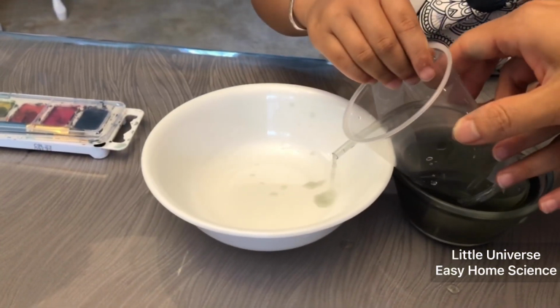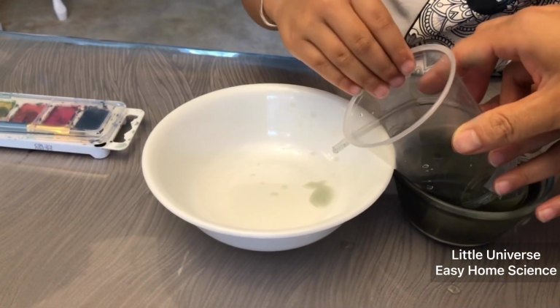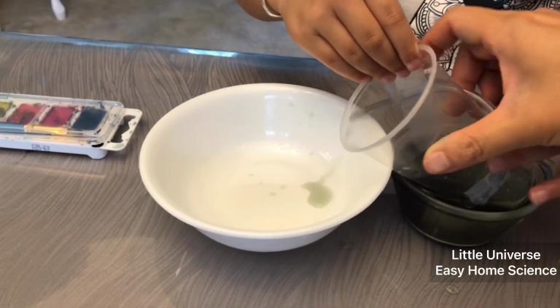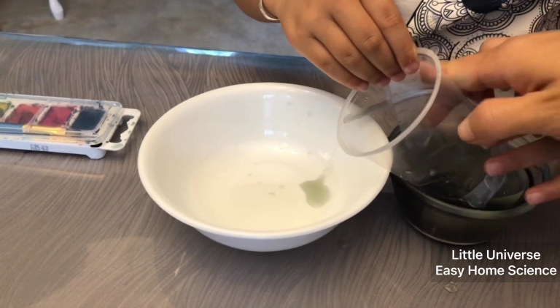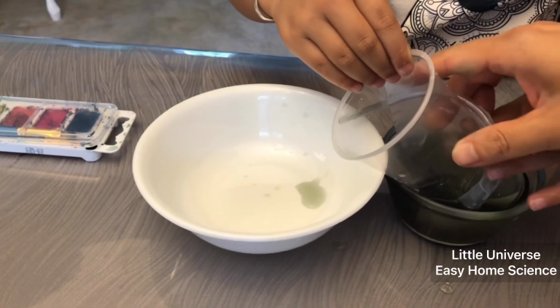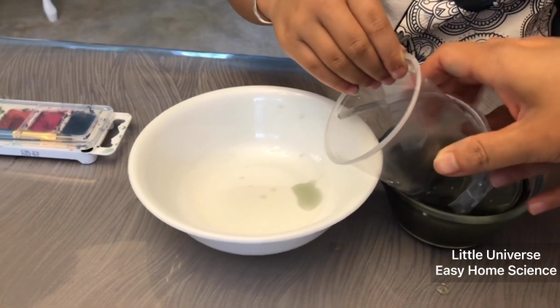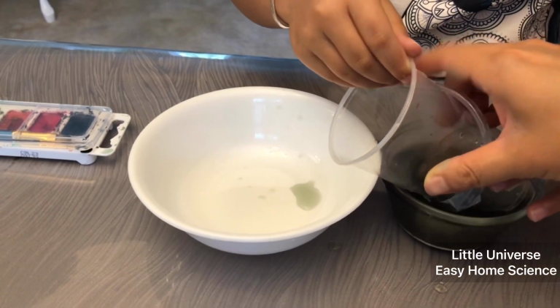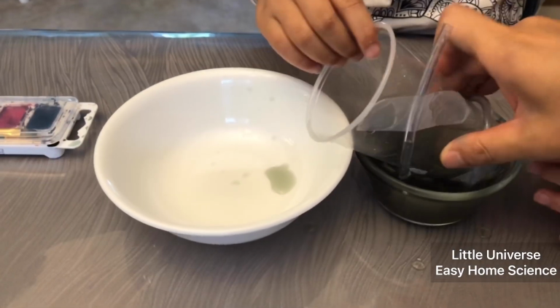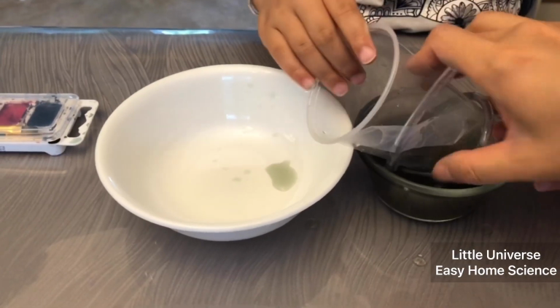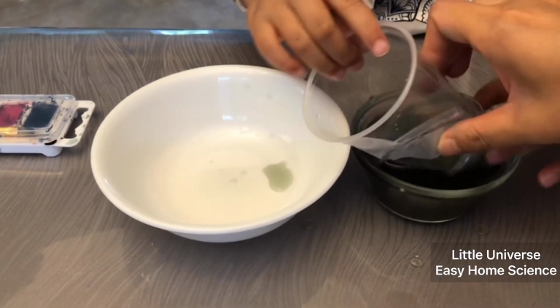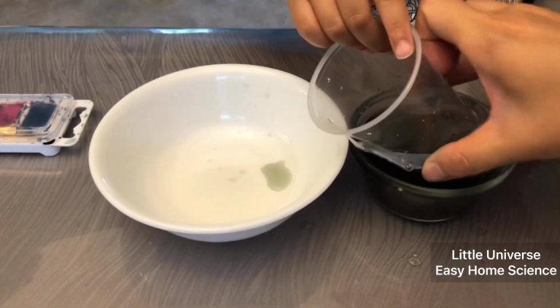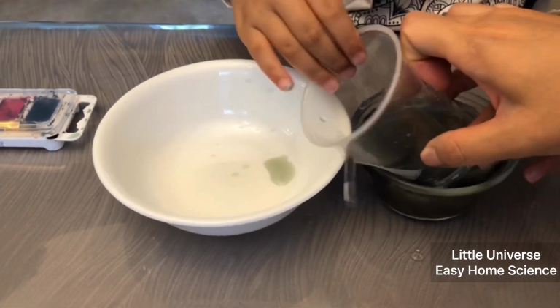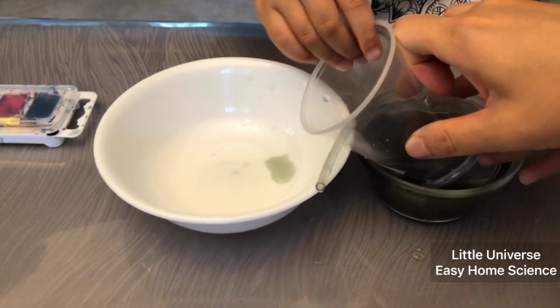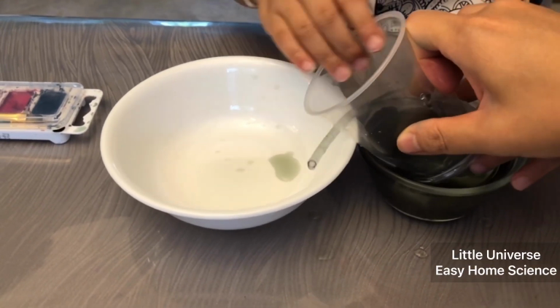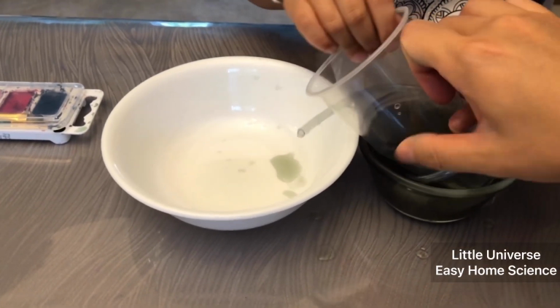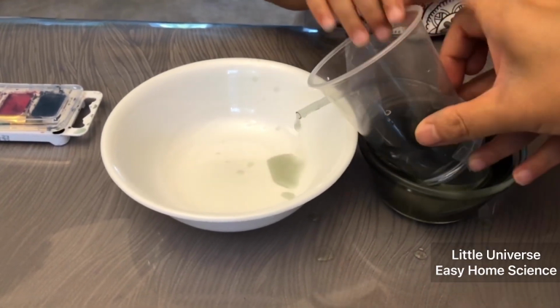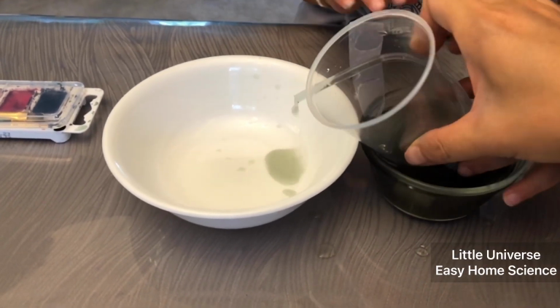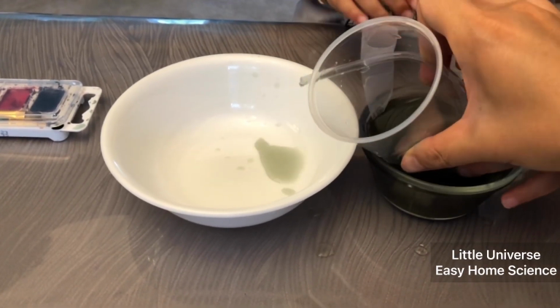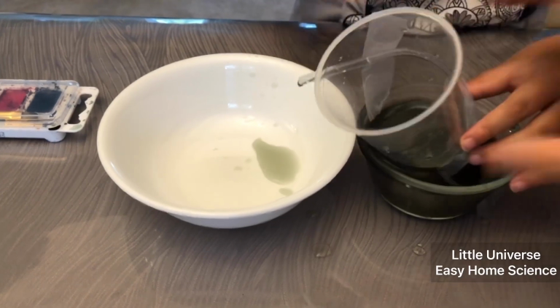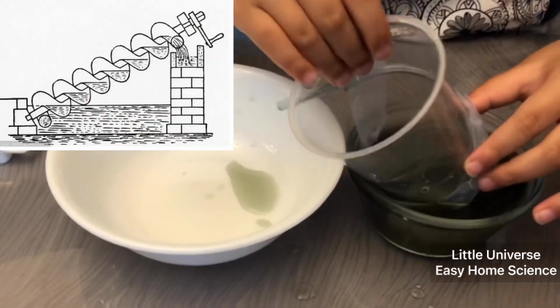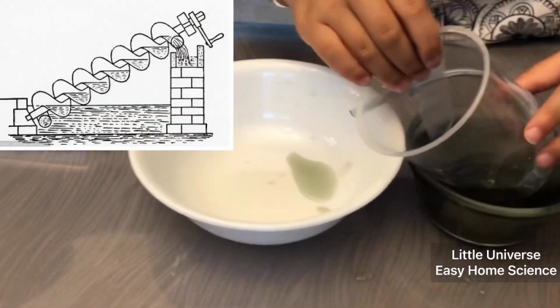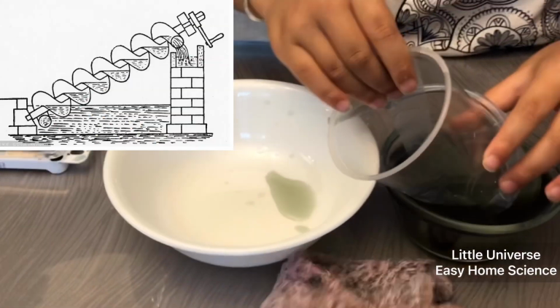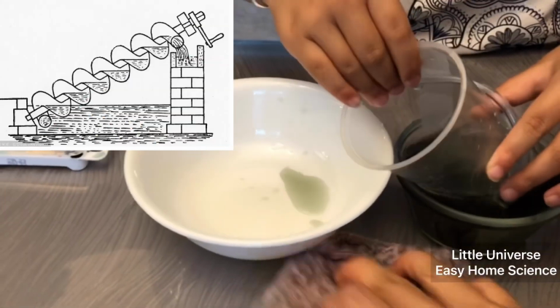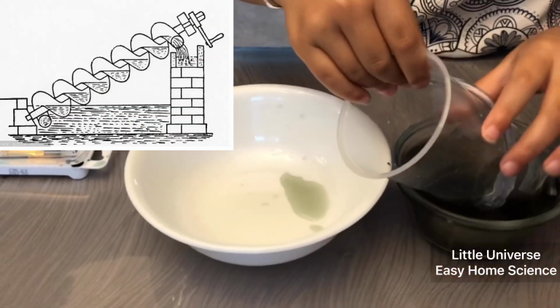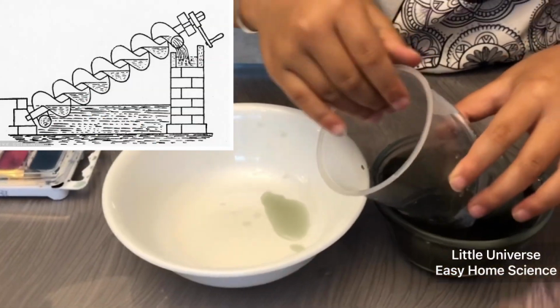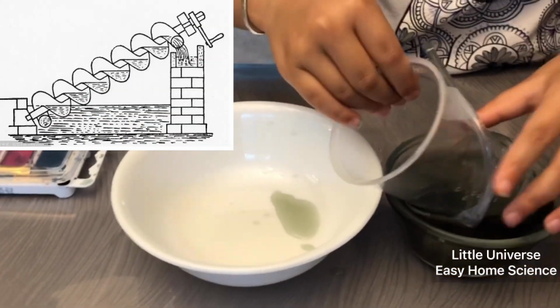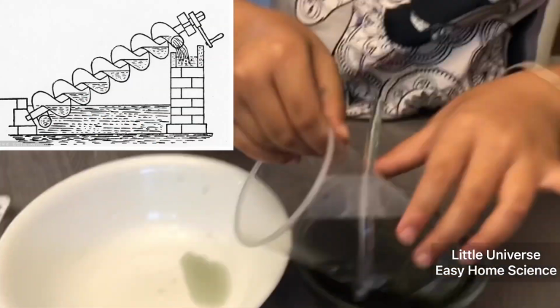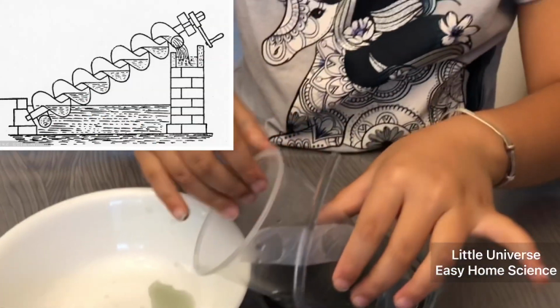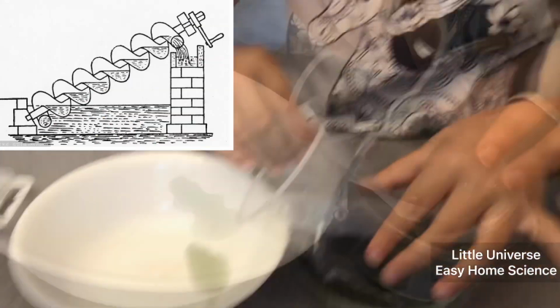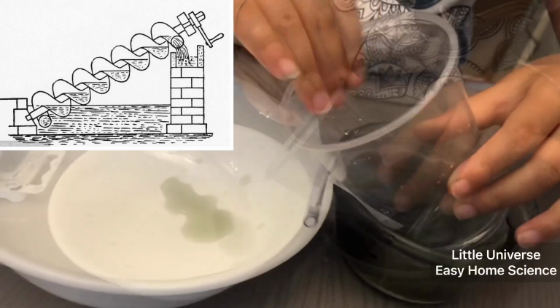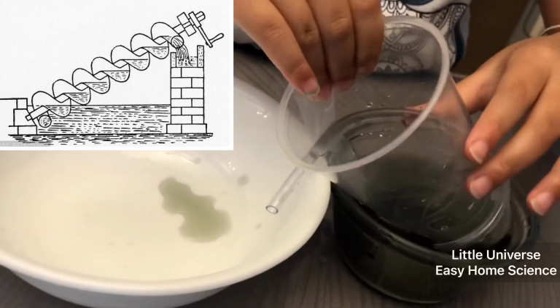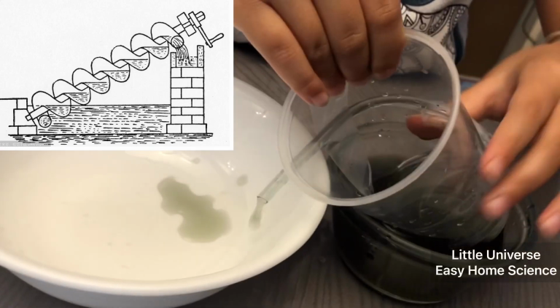Archimedes came along a little bit later and is credited with the device, even though the Egyptians used it before him. It's coming, it's coming — yay! The clear plastic tubing acts as the thread and the cup acts as the rod.